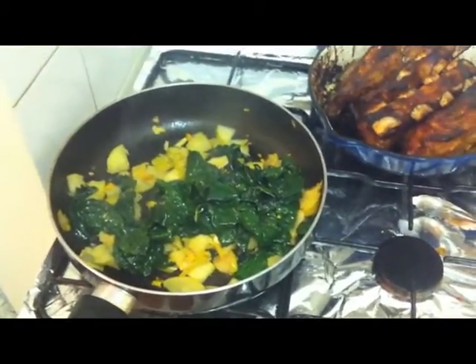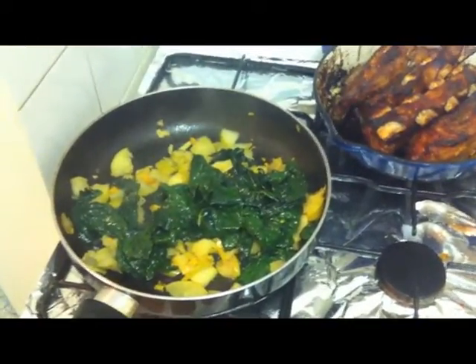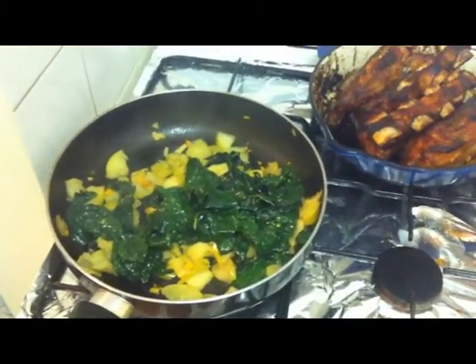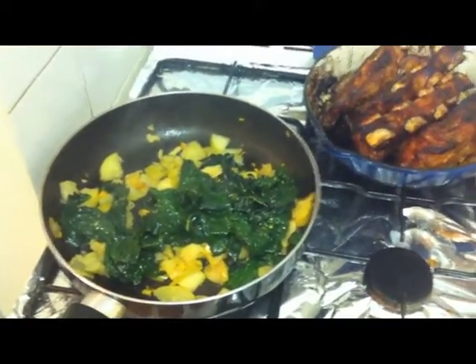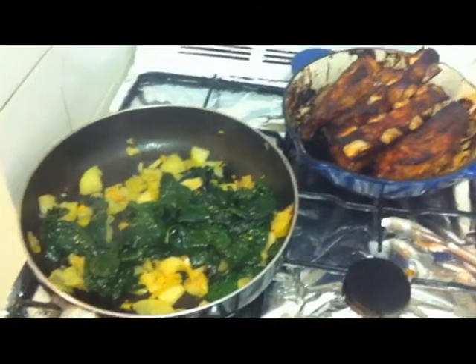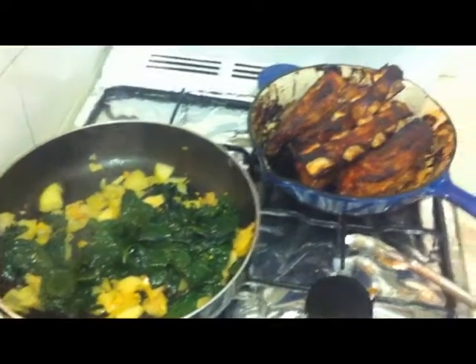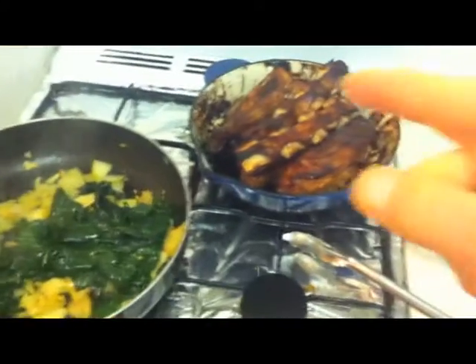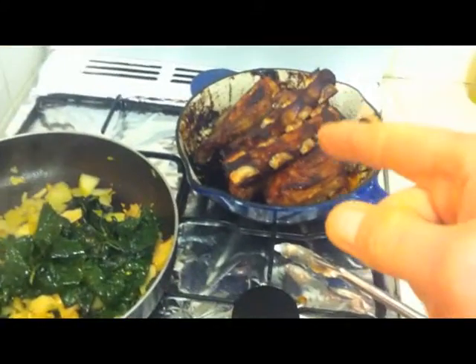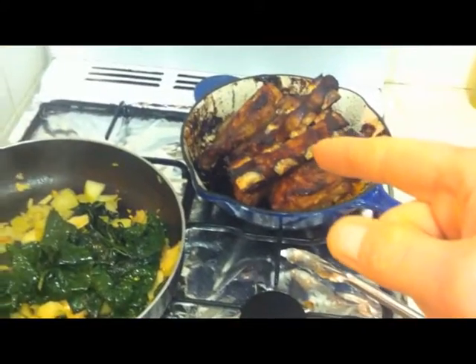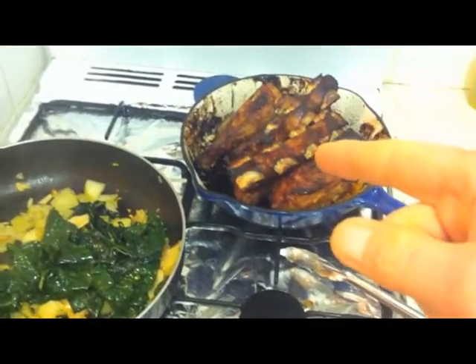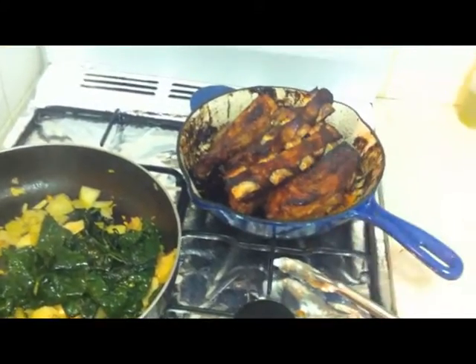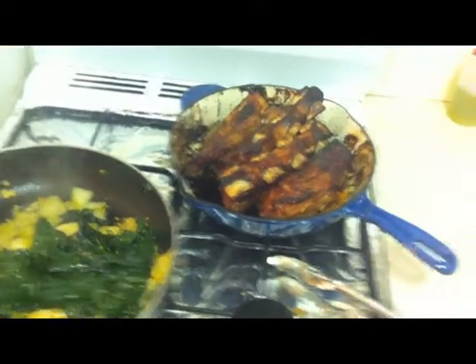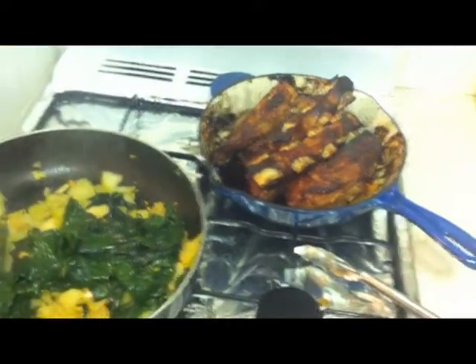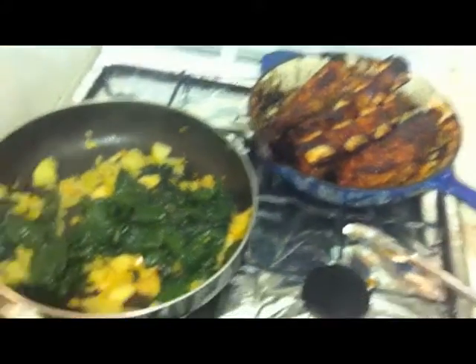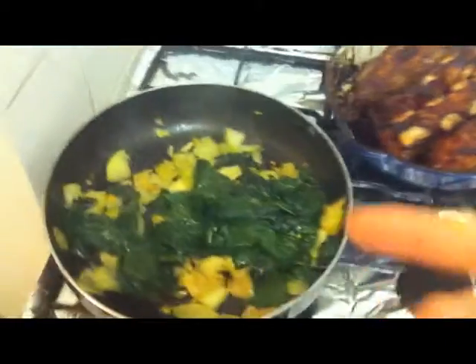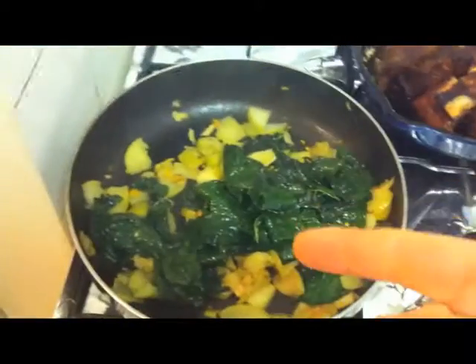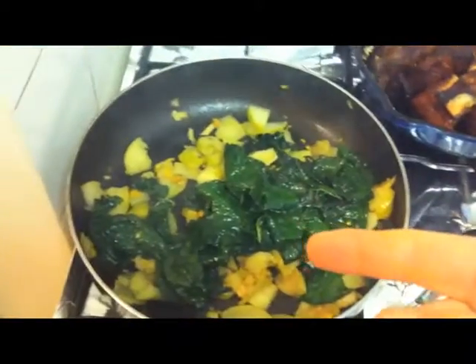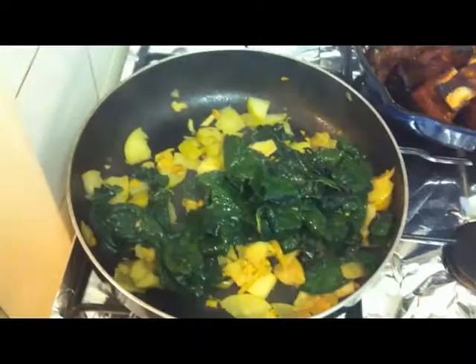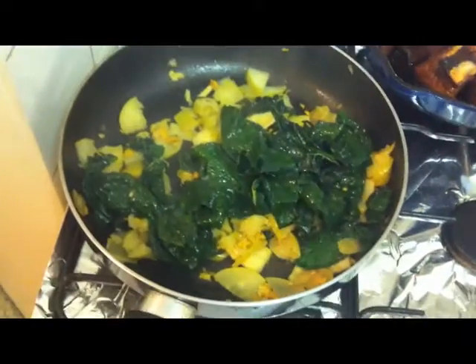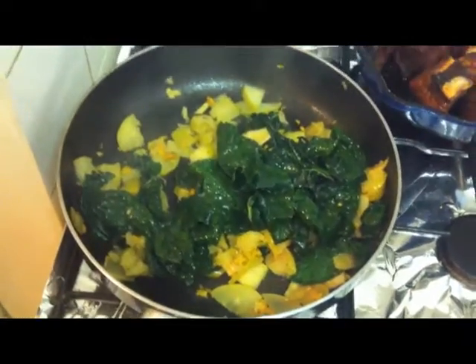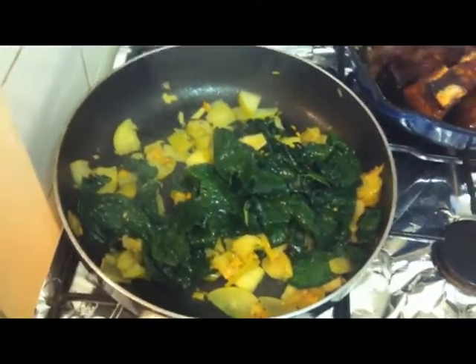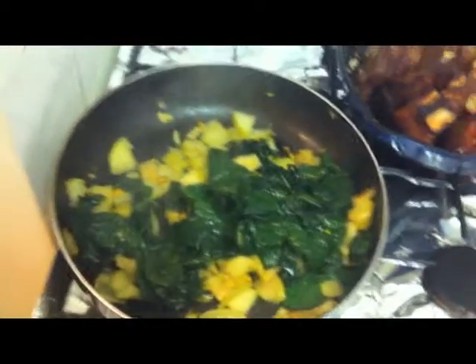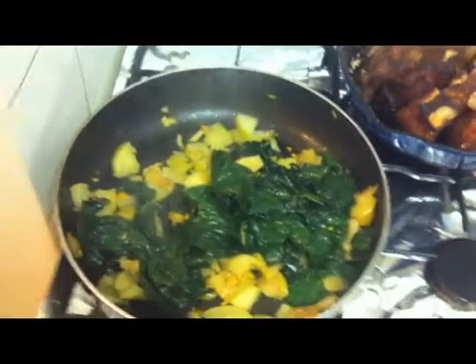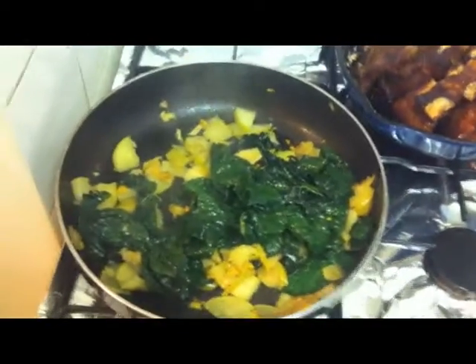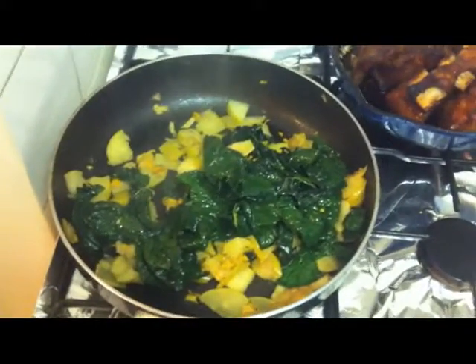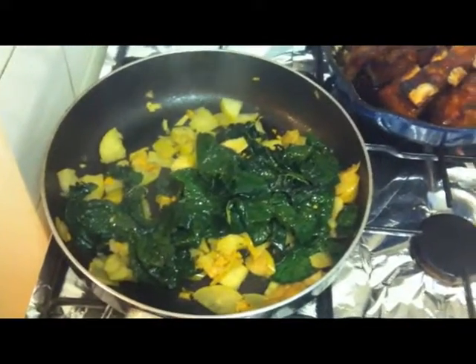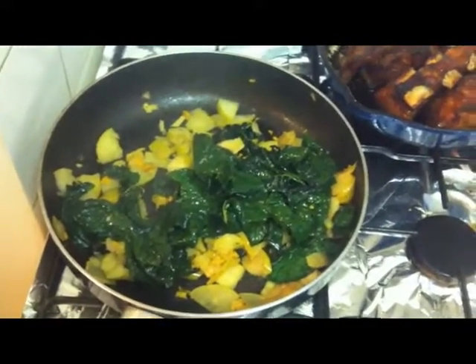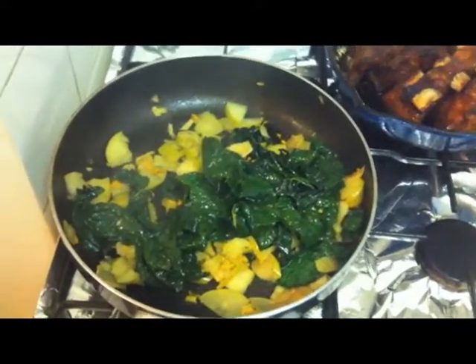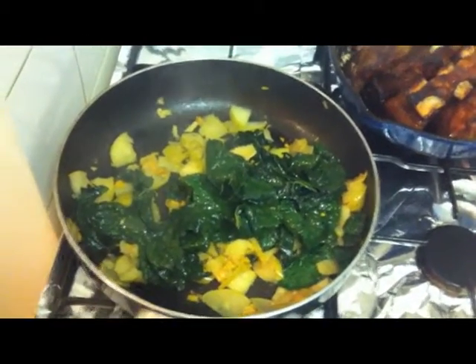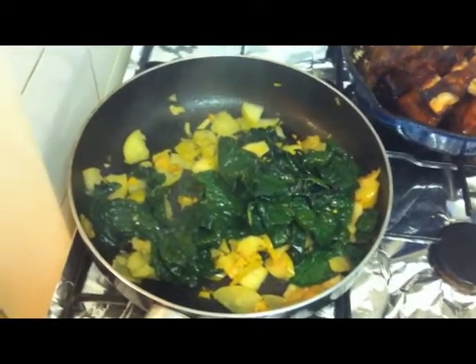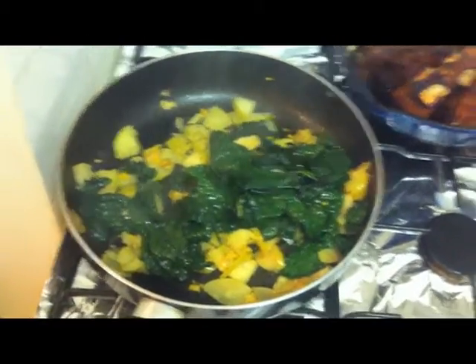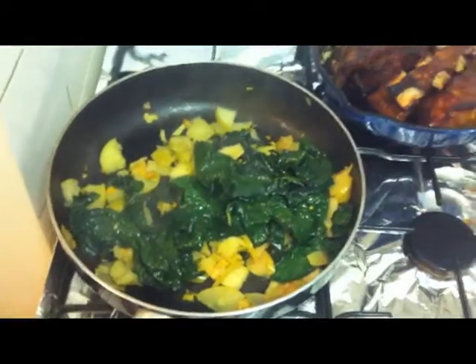And just because I keep it real, look at those ribs — I don't play games. Eat your green vegetables. It's simple. Google how to cook, be a grown up, learn some recipes. You've got to eat clean. Amen.